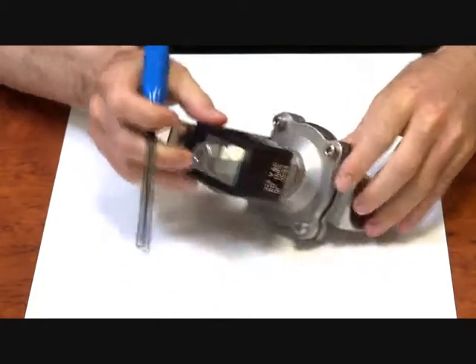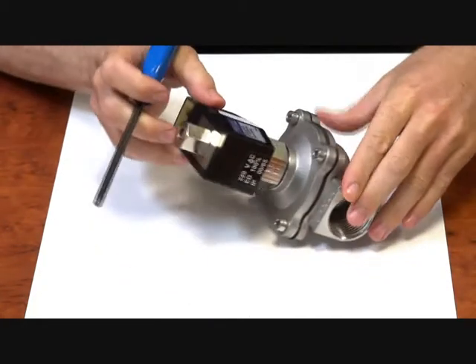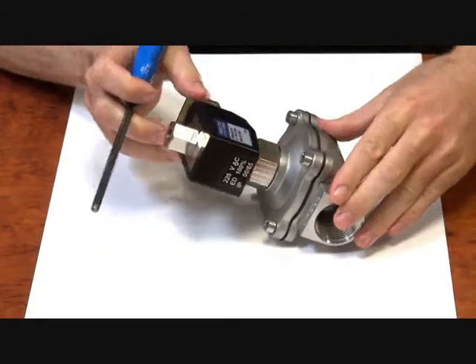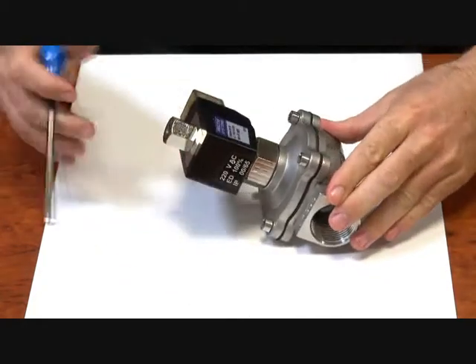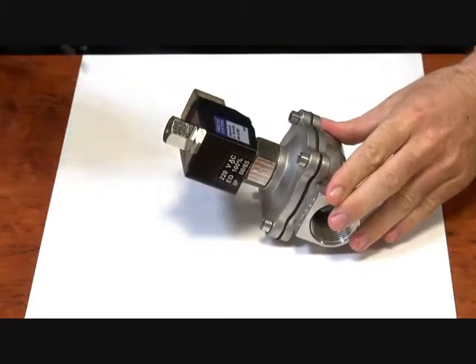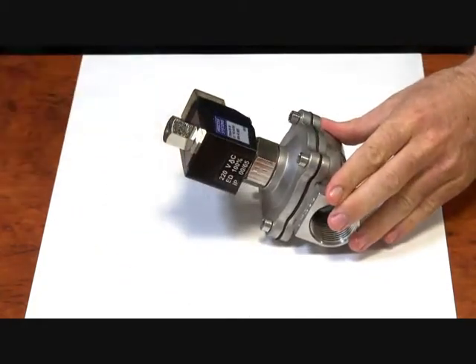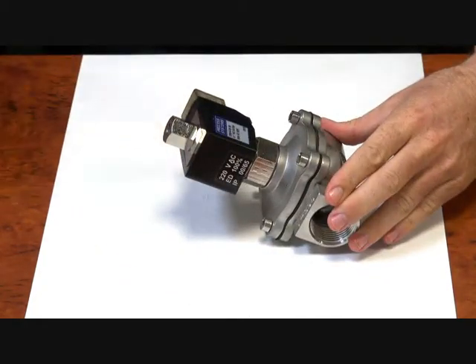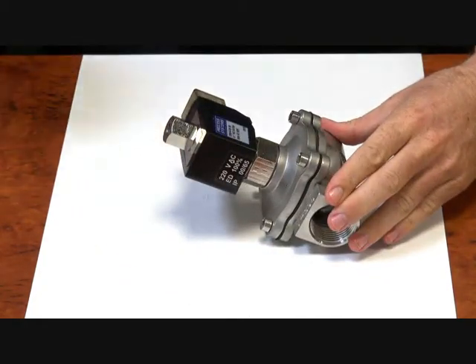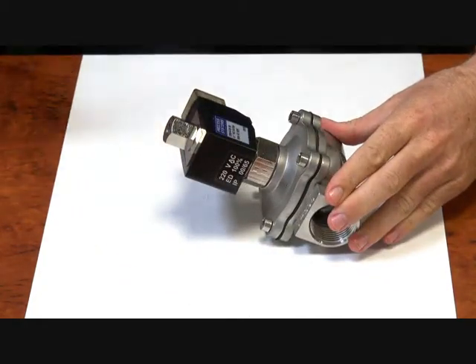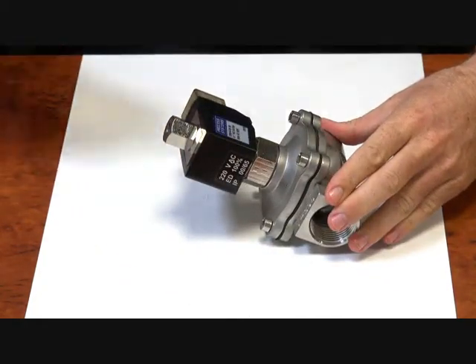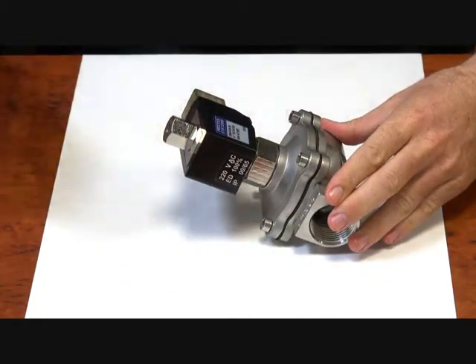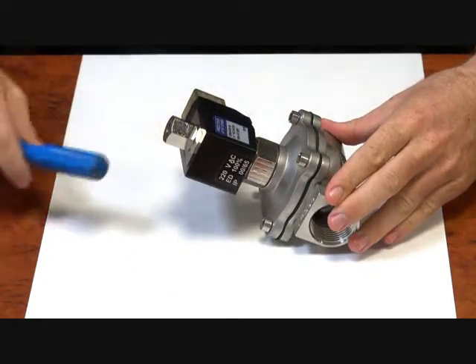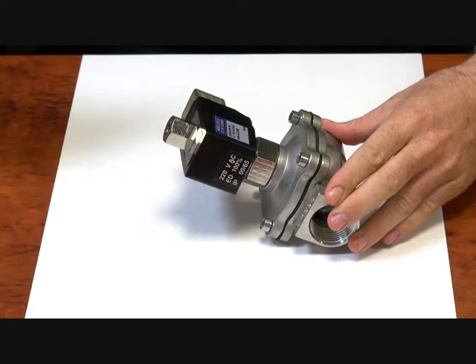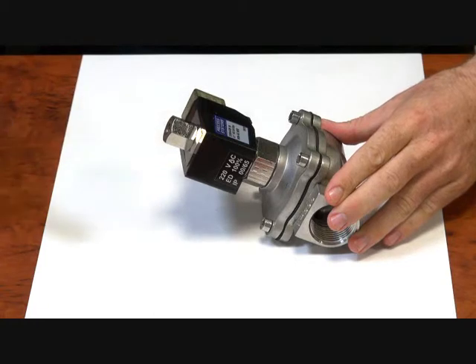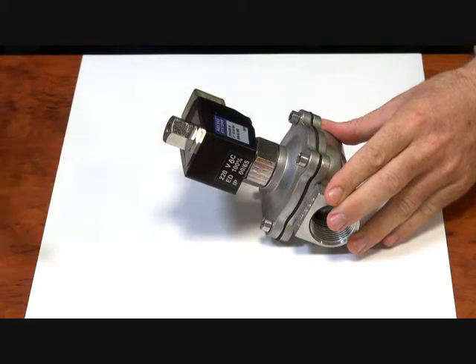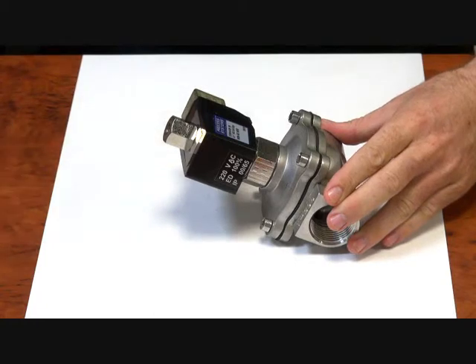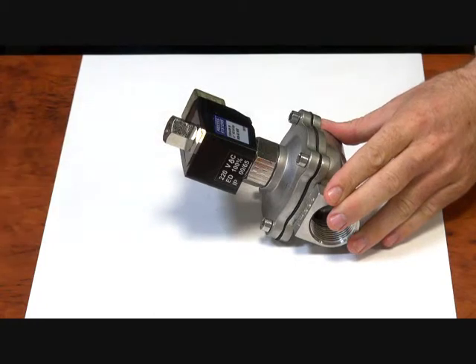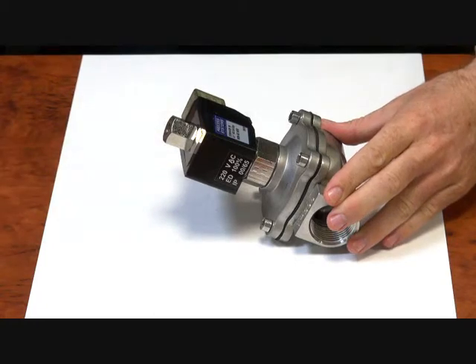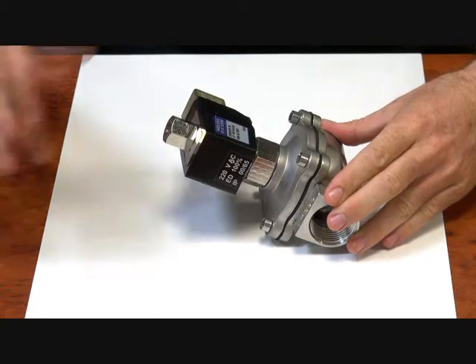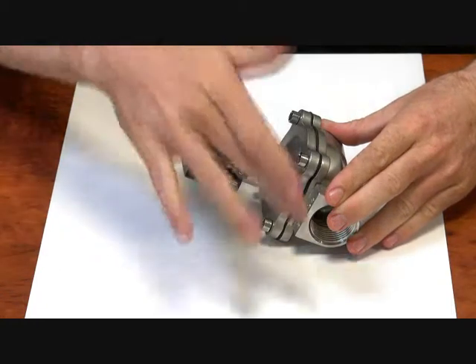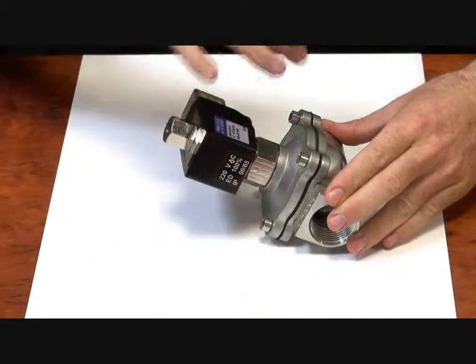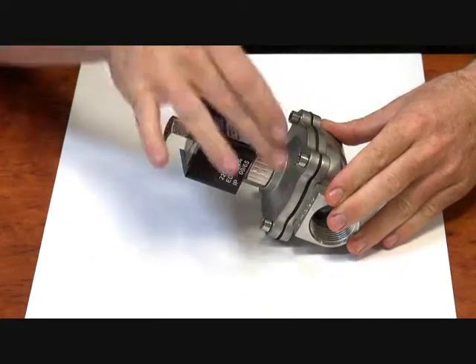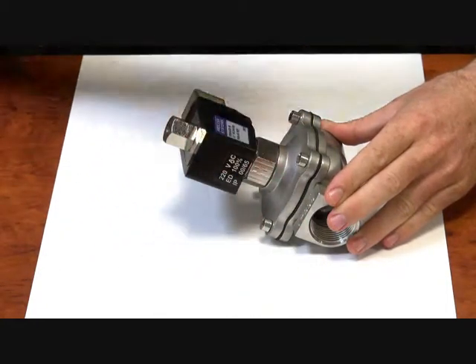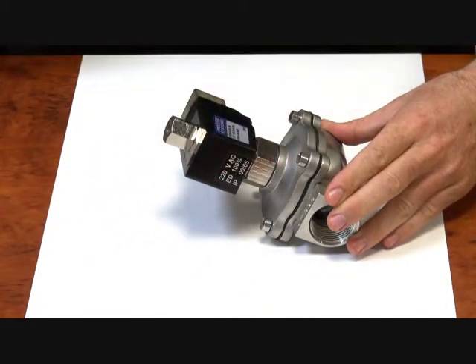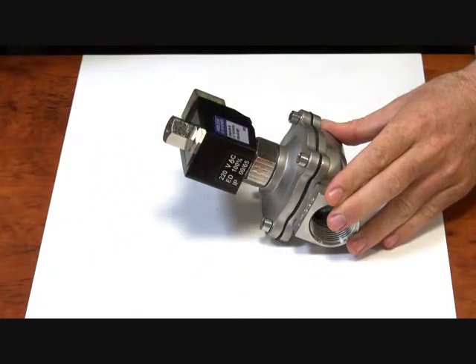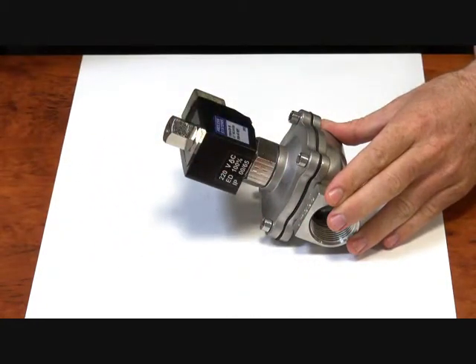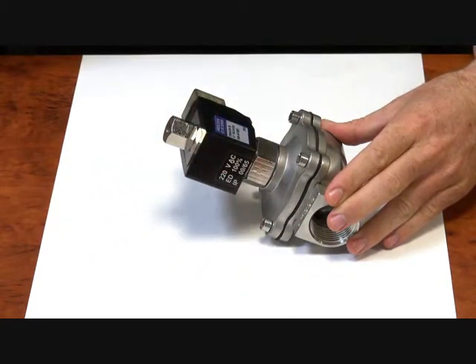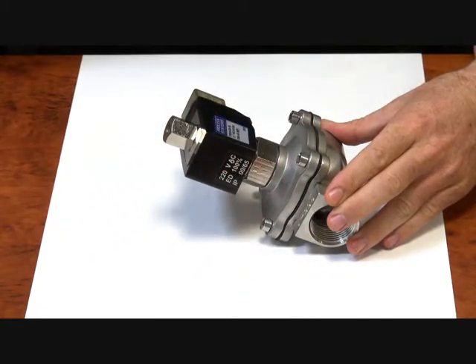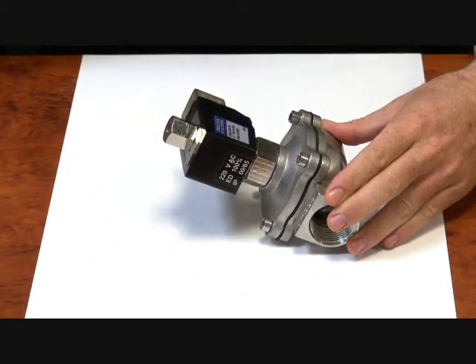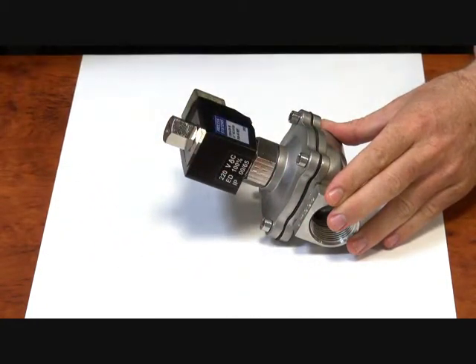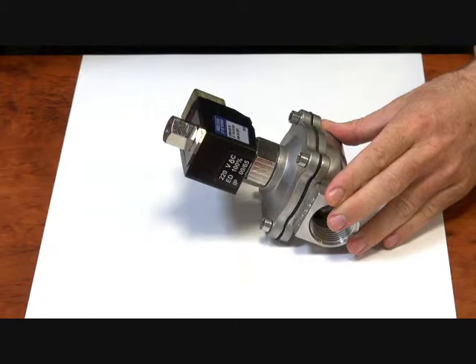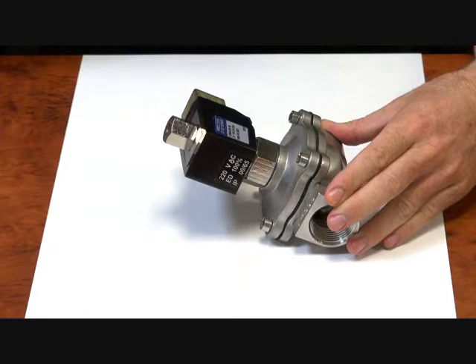Great for applications such as tank drain, low pressure, vacuum — anything where you're not going to get a substantial differential pressure across the valve, this valve is great for.